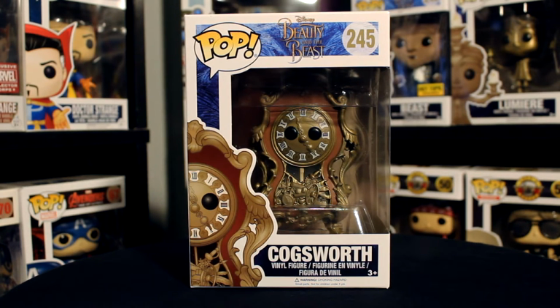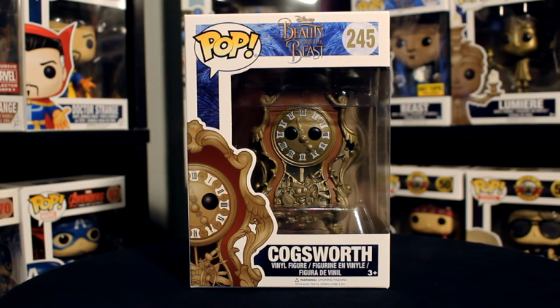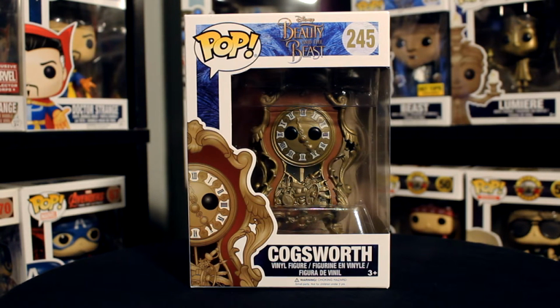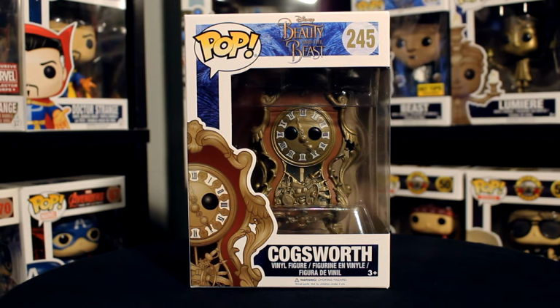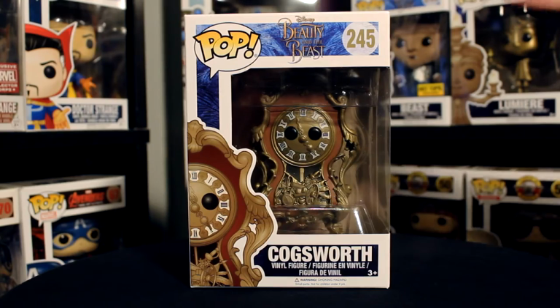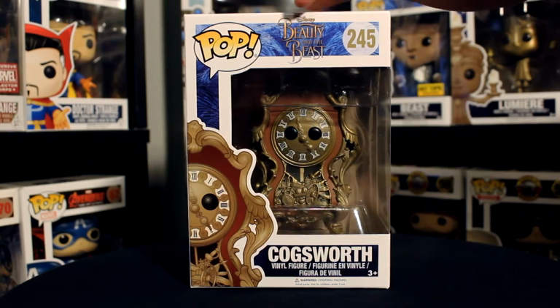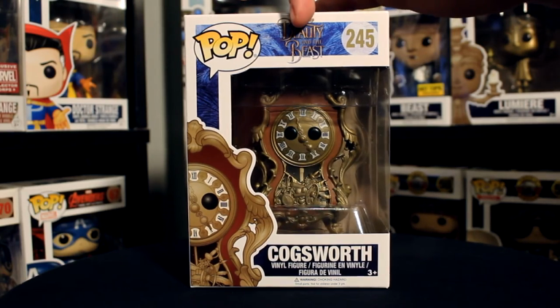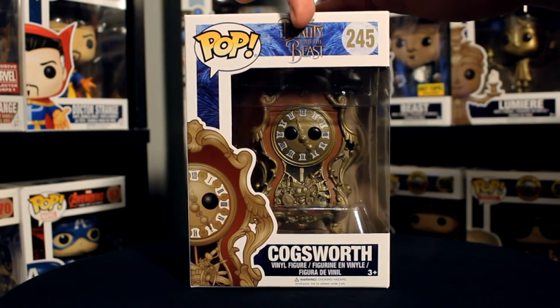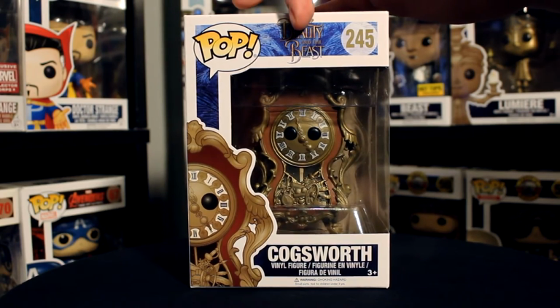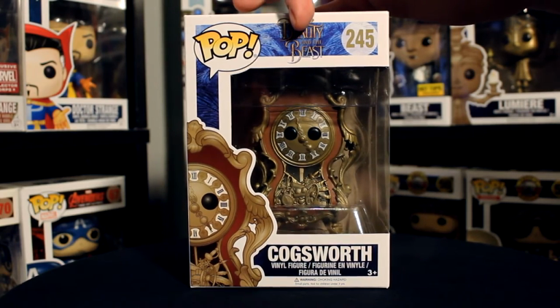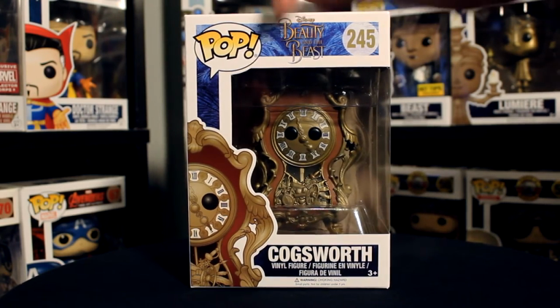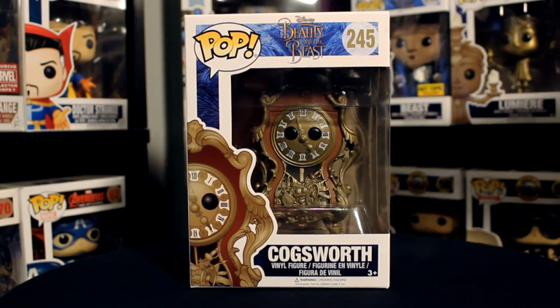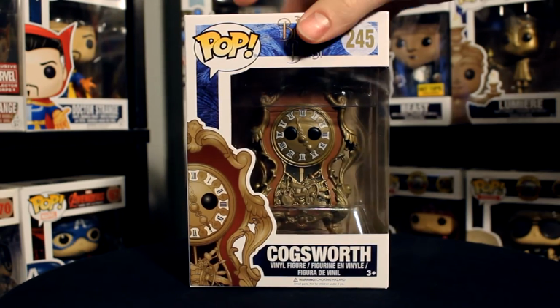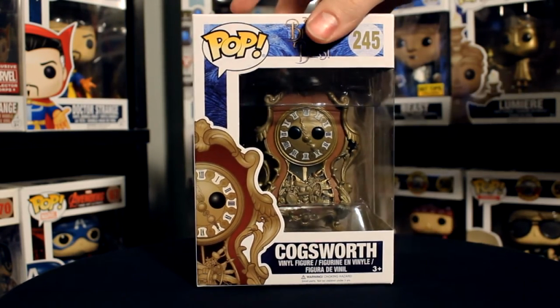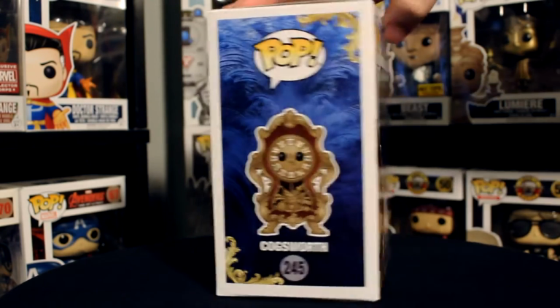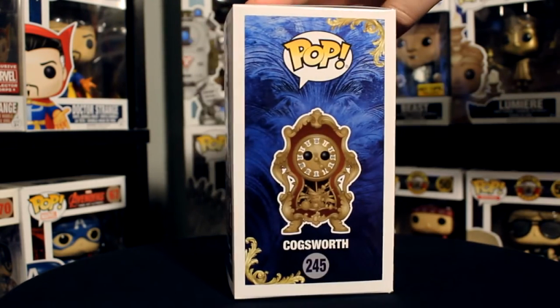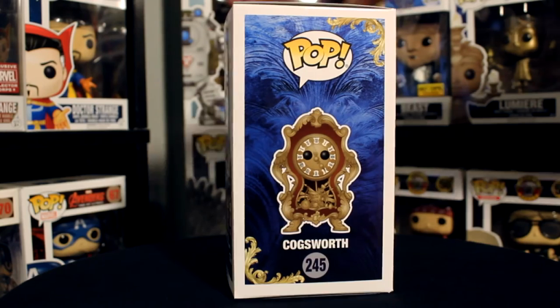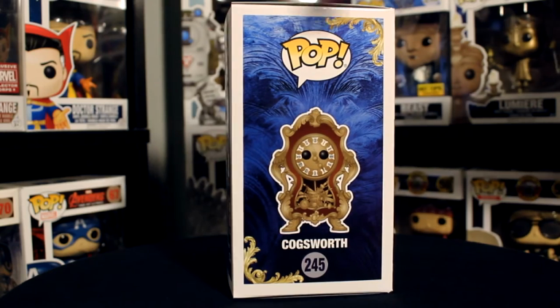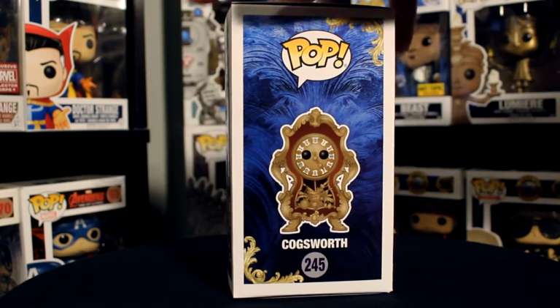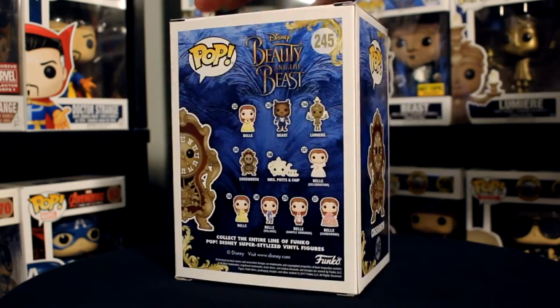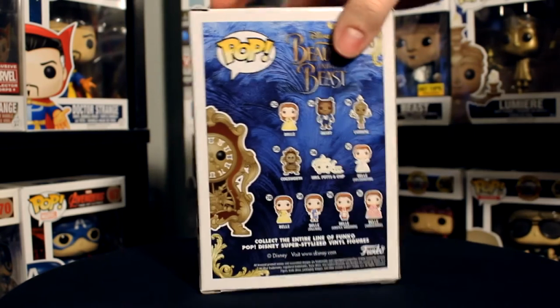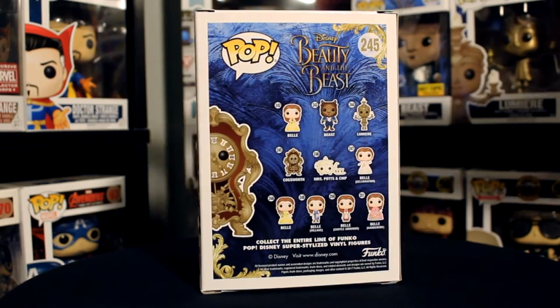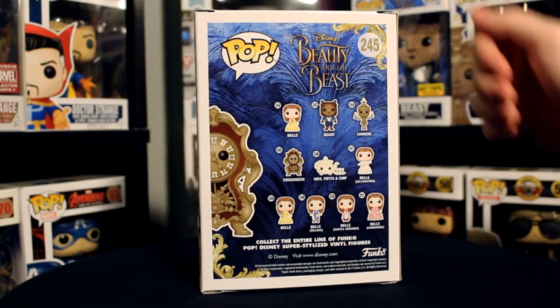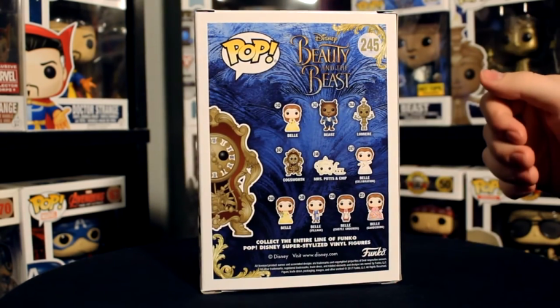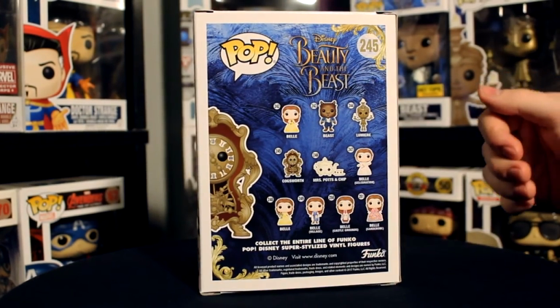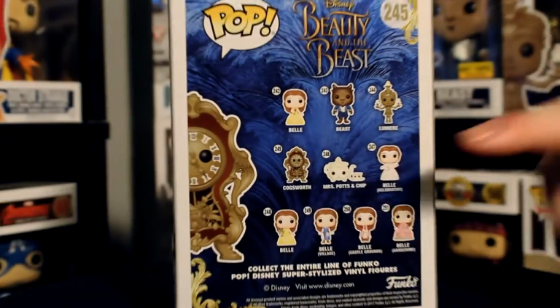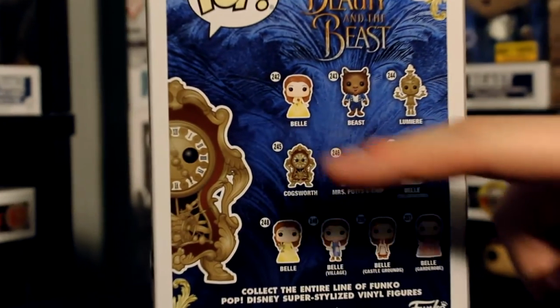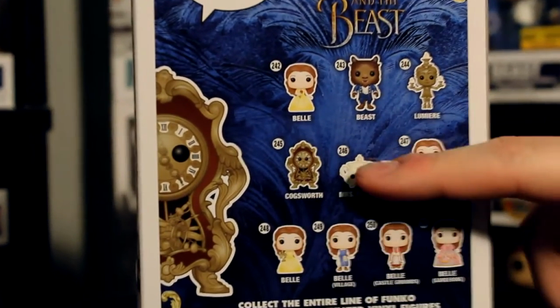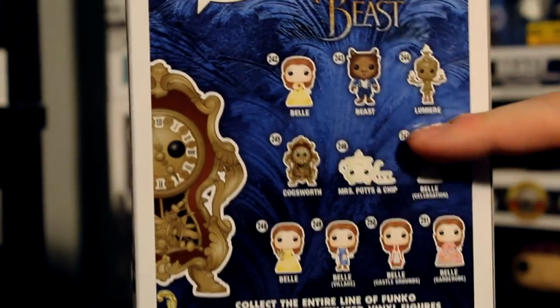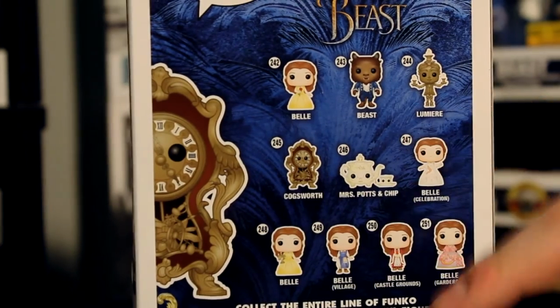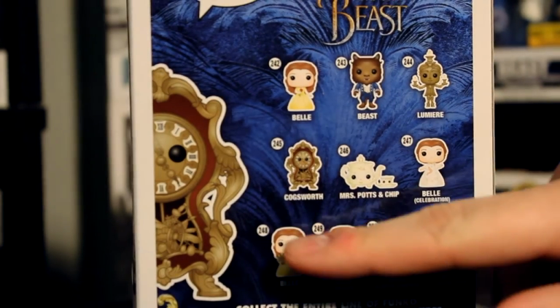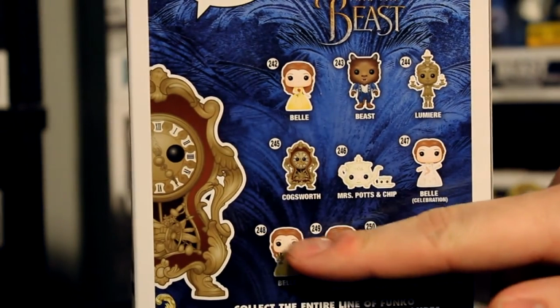Taking a look at the packaging, we've got the Beauty and the Beast live action logo up at the top, the new Cogsworth on the front and sides with the blue and gold art, and then on the back we've got Belle, Beast, Lumiere, and Cogsworth.